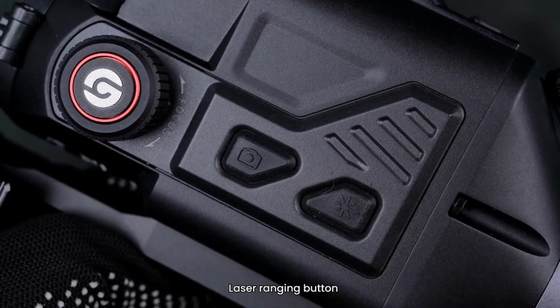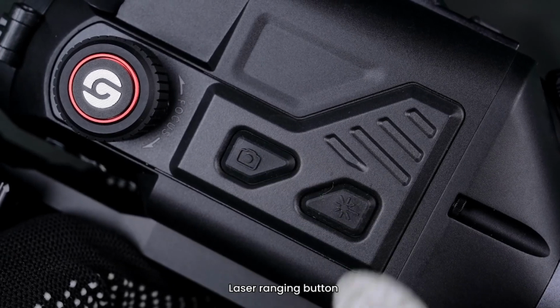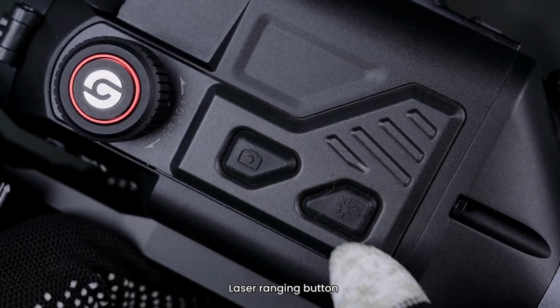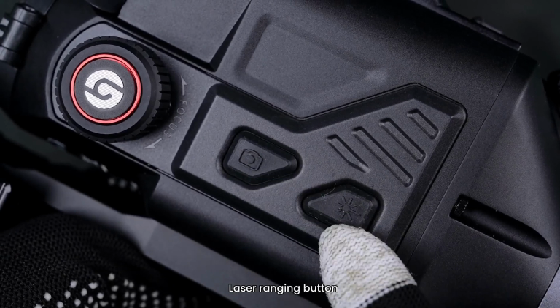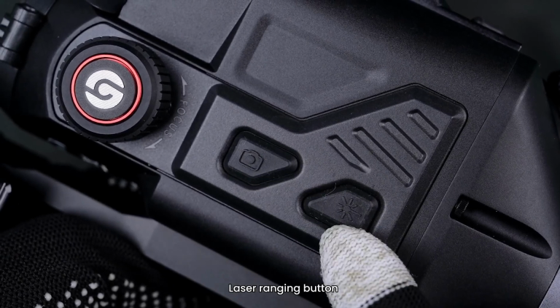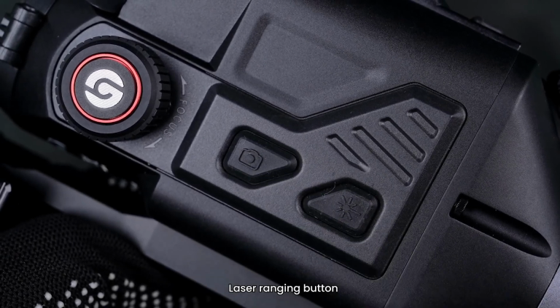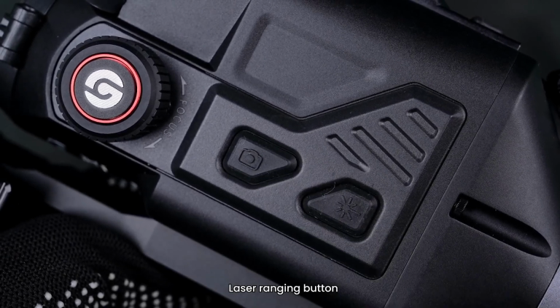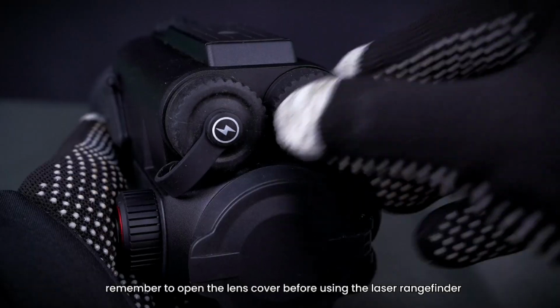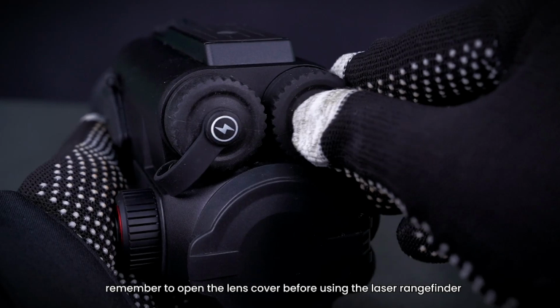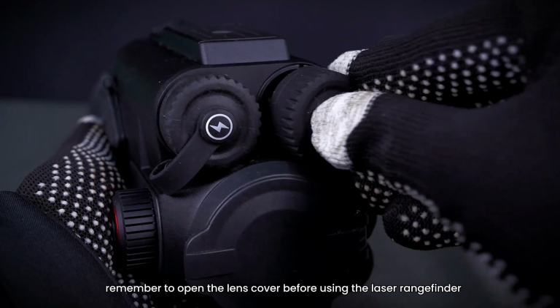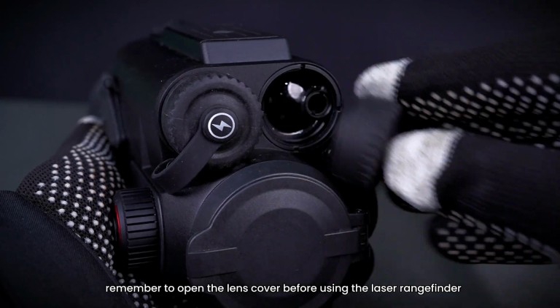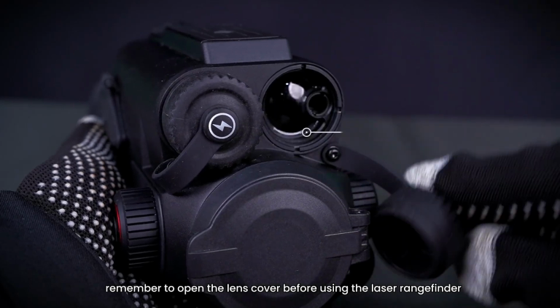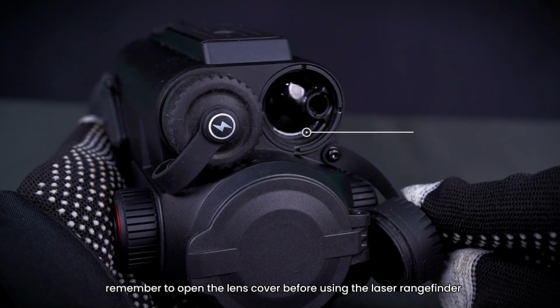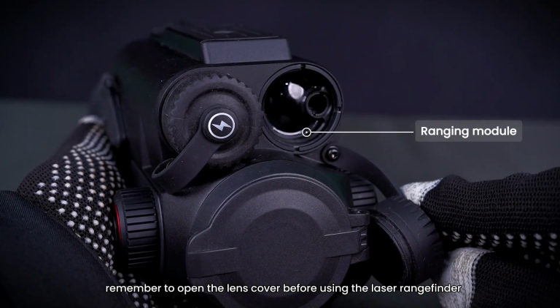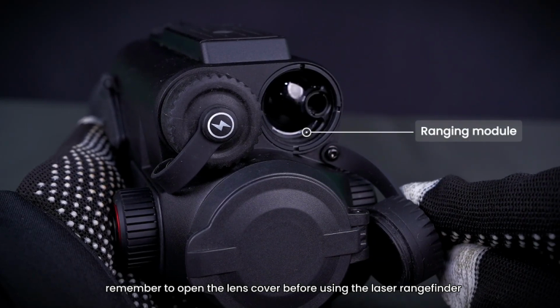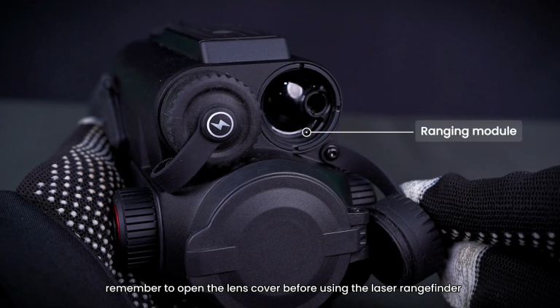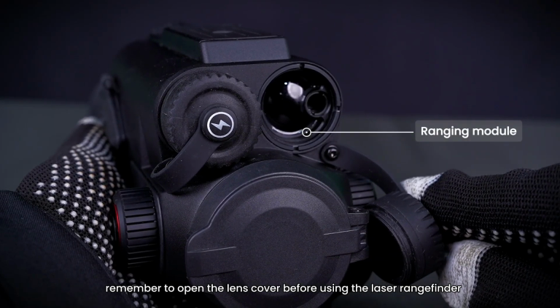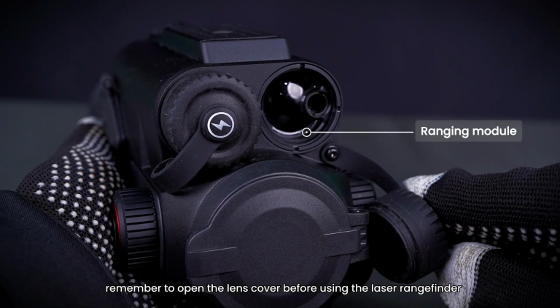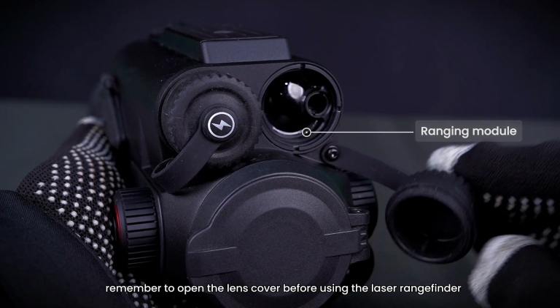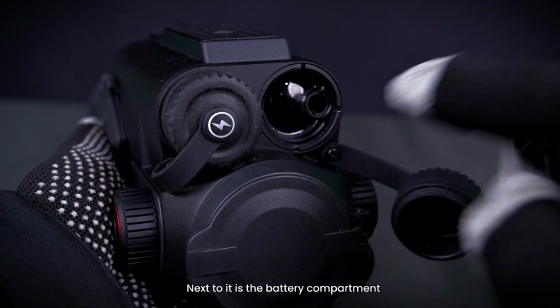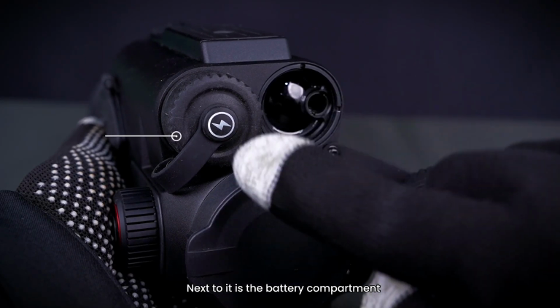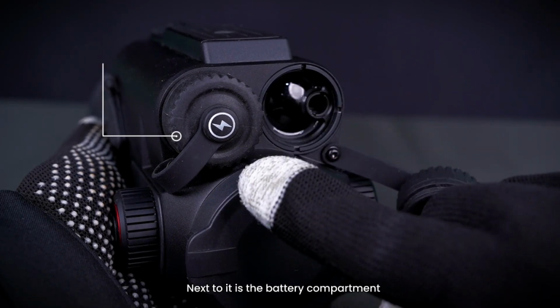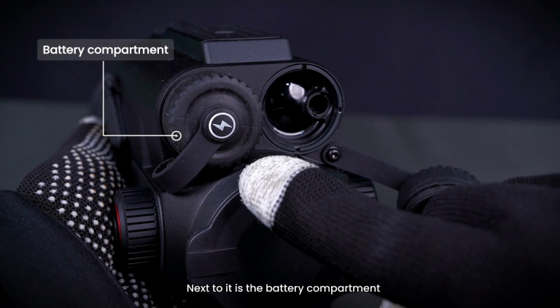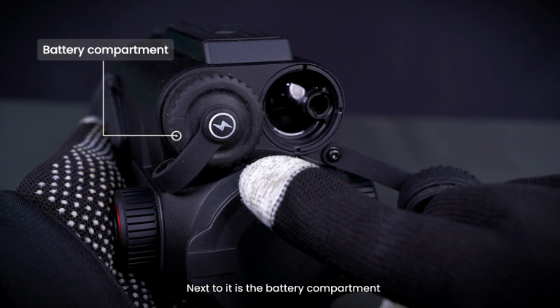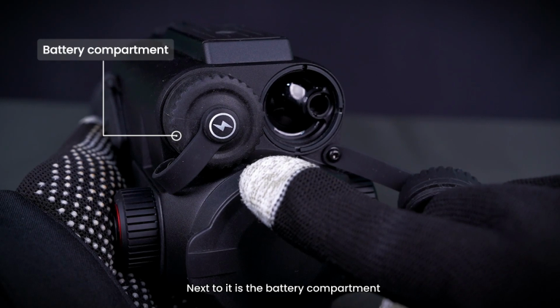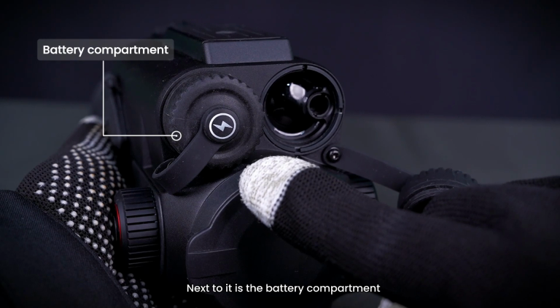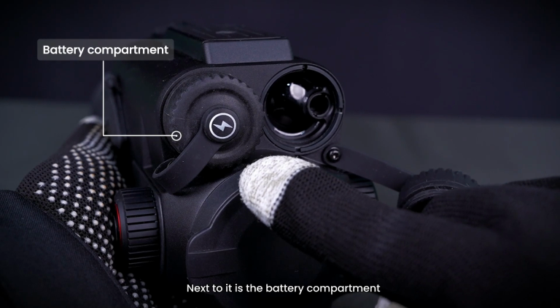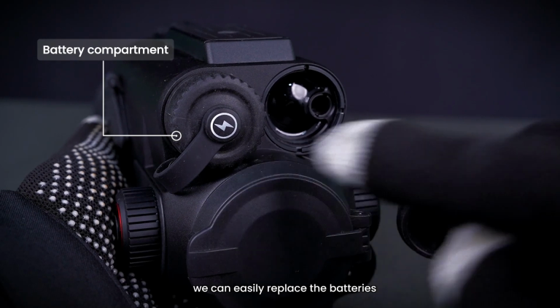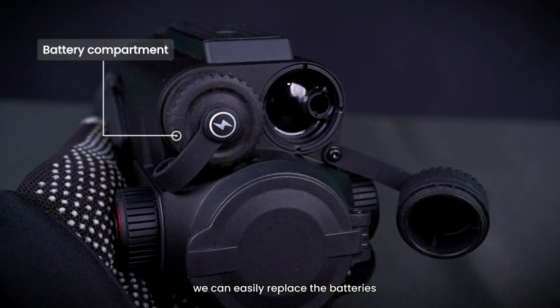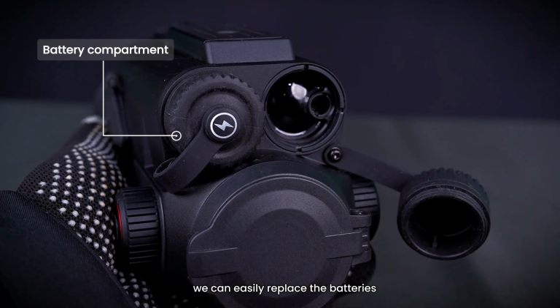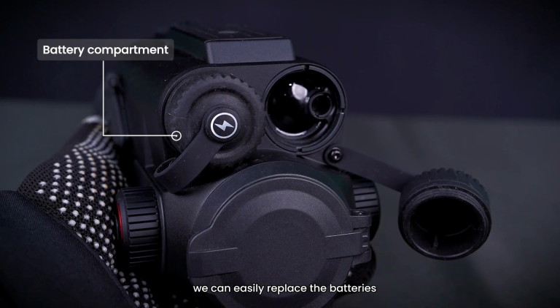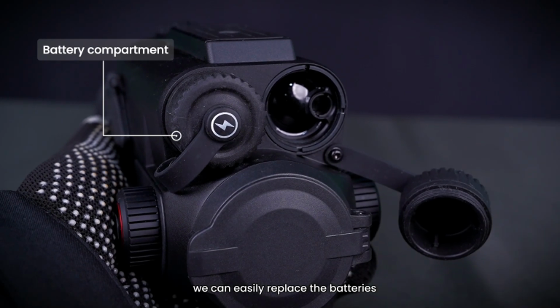Laser Ranging Button. Remember to open the lens cover before using the laser rangefinder. Next to it is the battery compartment — we can easily replace the batteries.